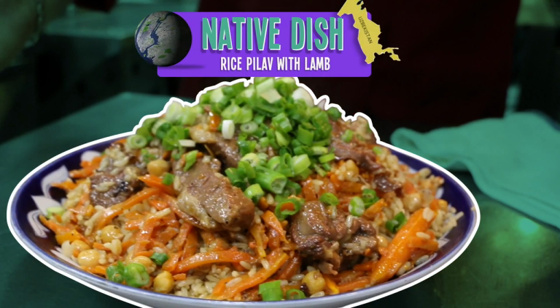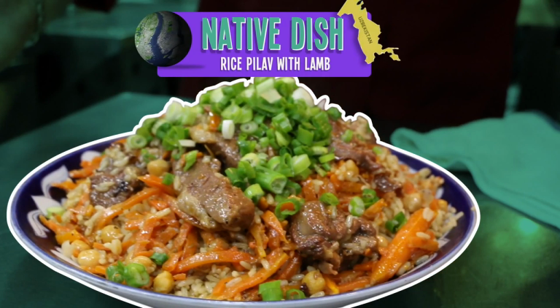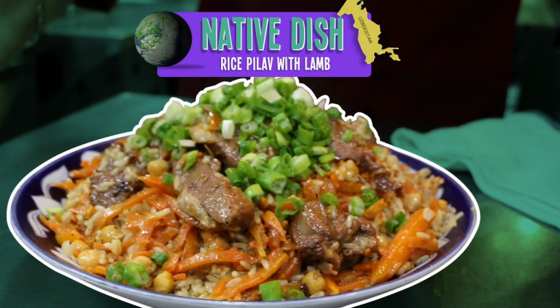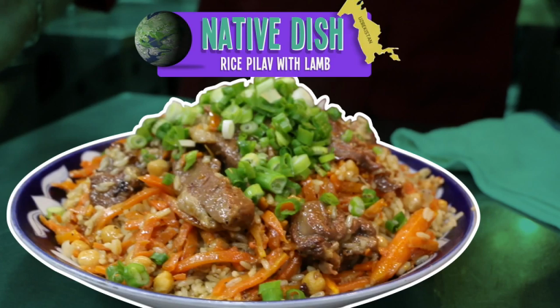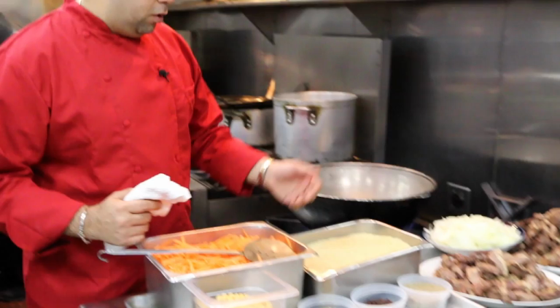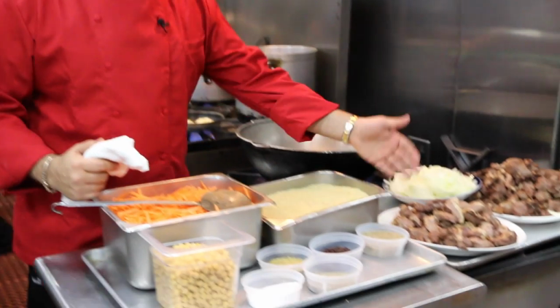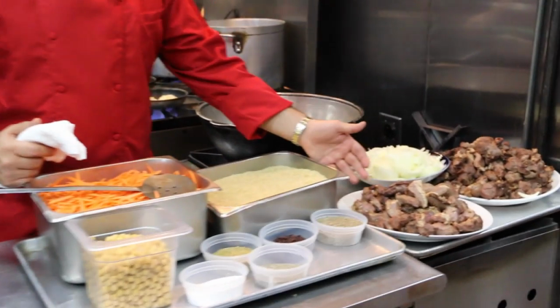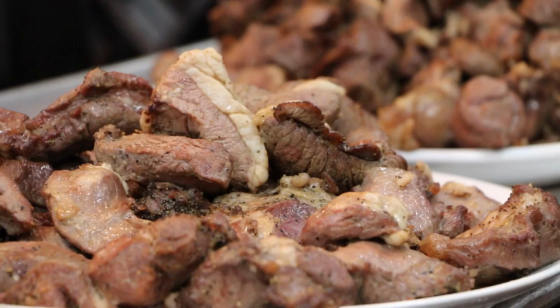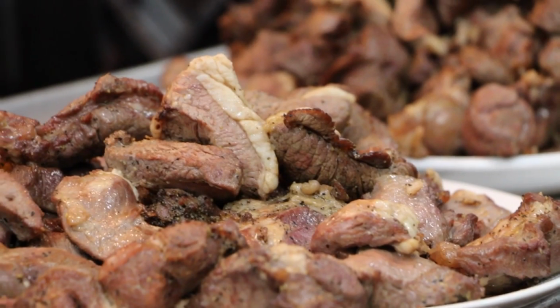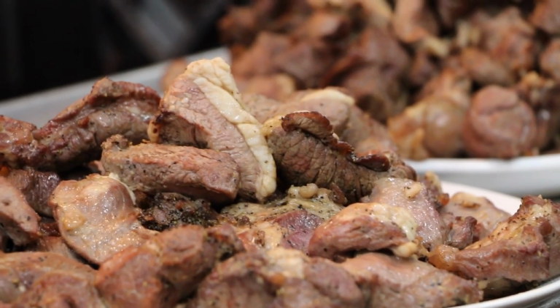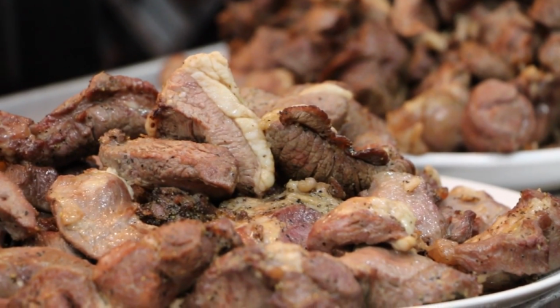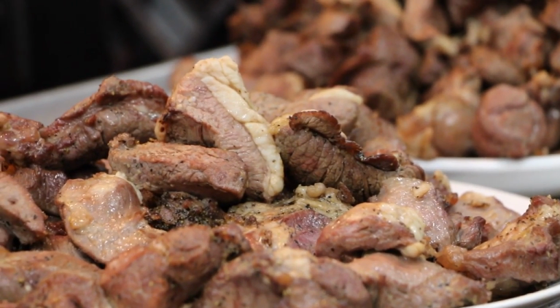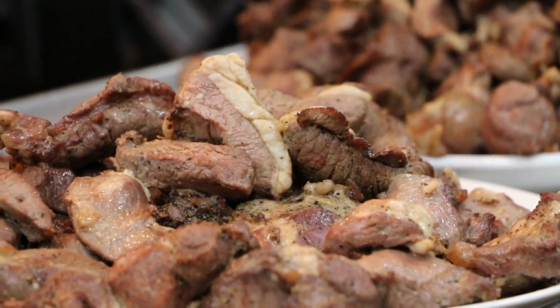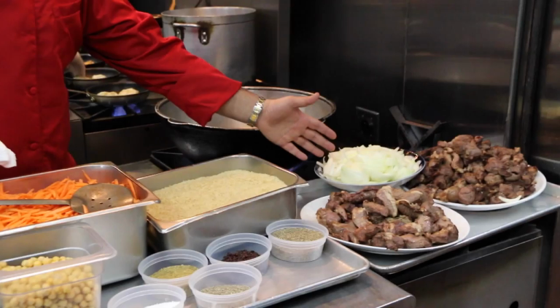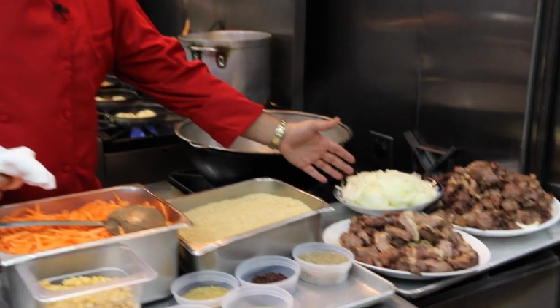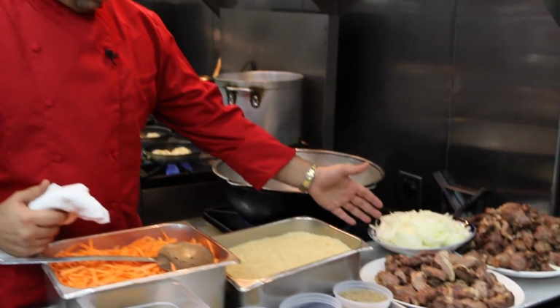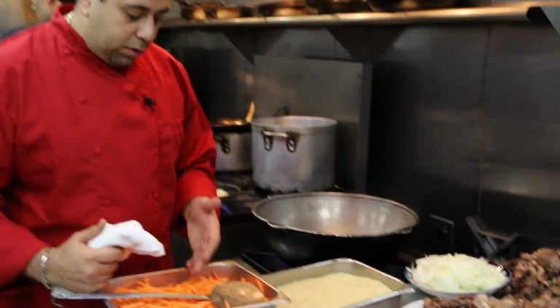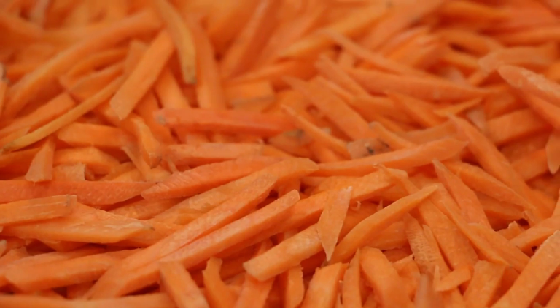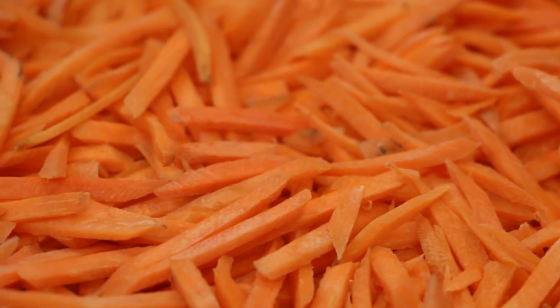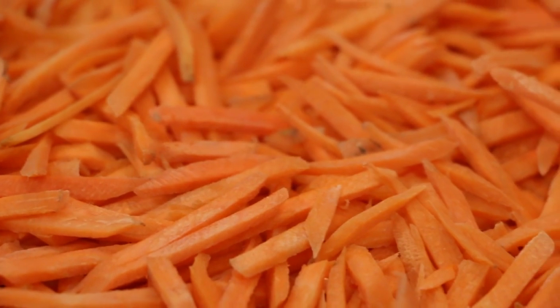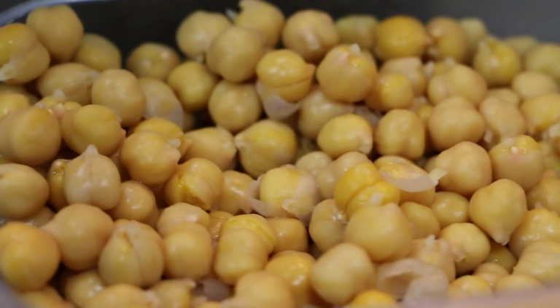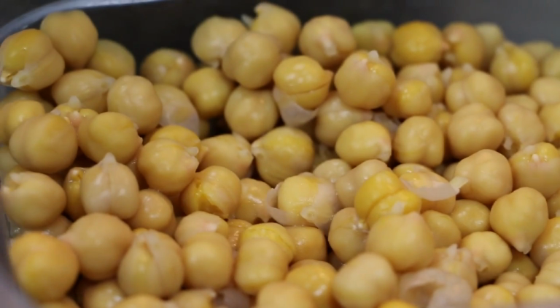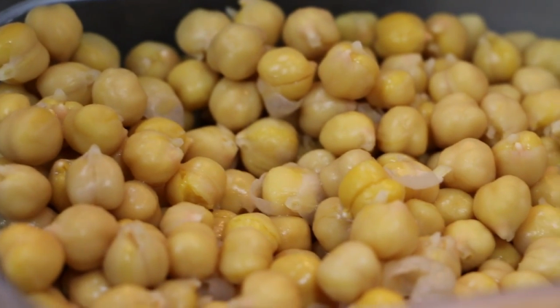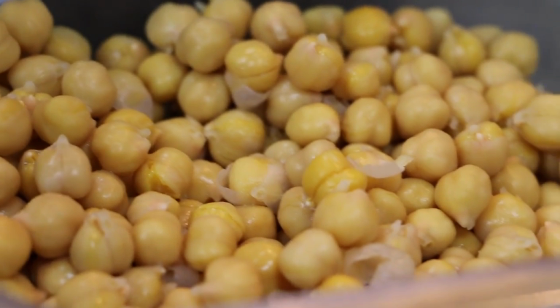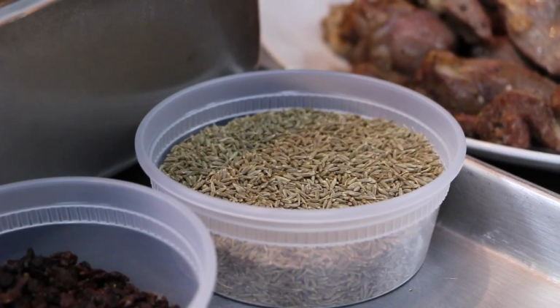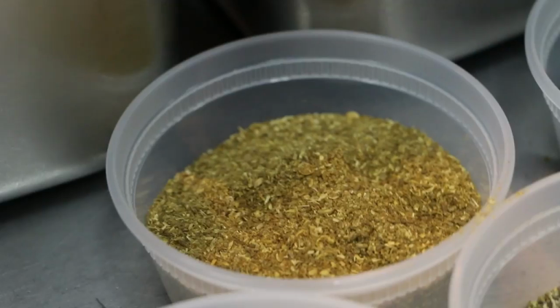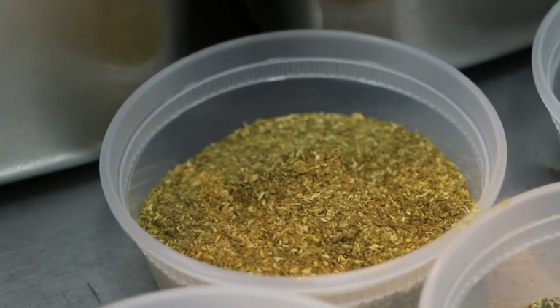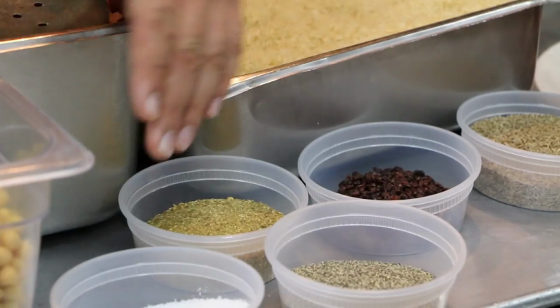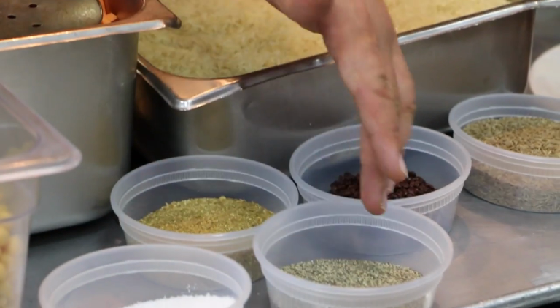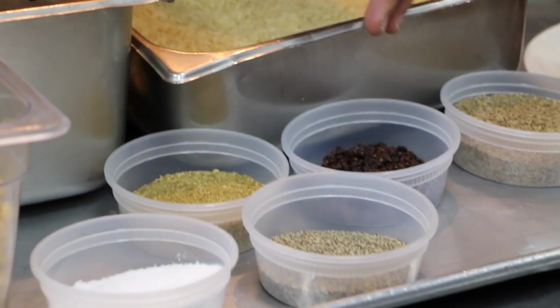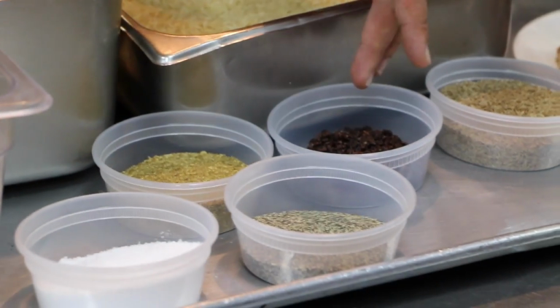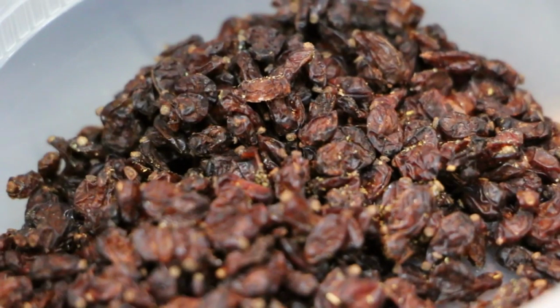The ingredients, as you see, we have some pre-cooked lamb already — we just pre-sautéed this — onions, sliced carrots, some chickpeas. The spices are cumin, coriander, salt, black pepper, and the wild berries.